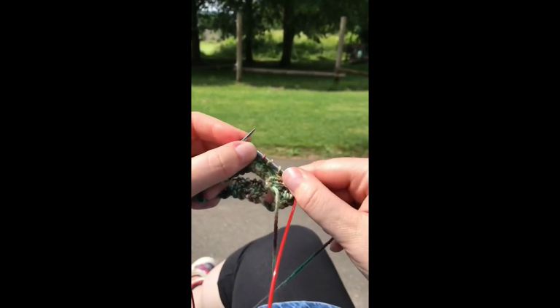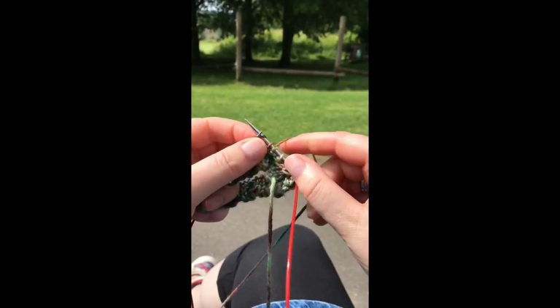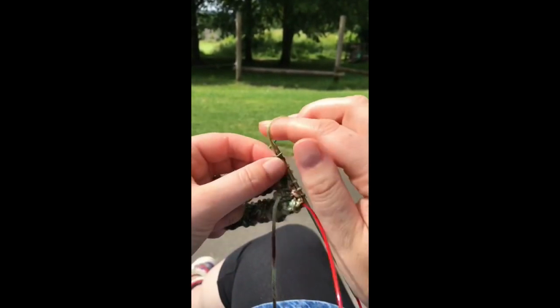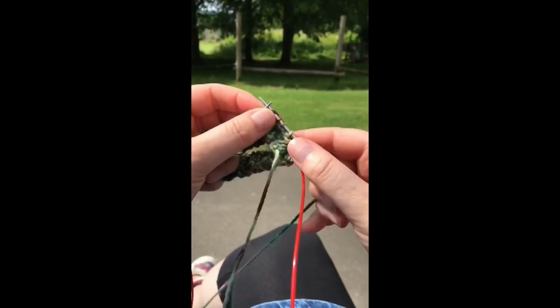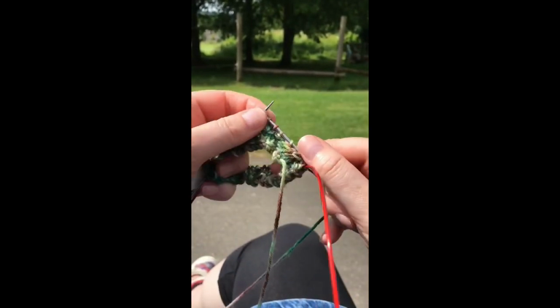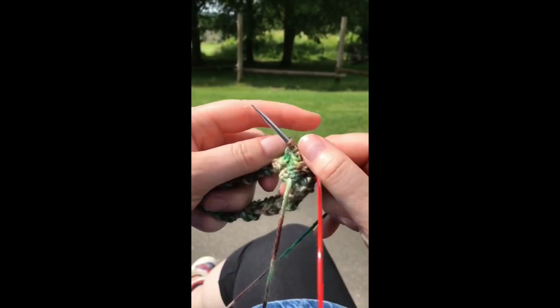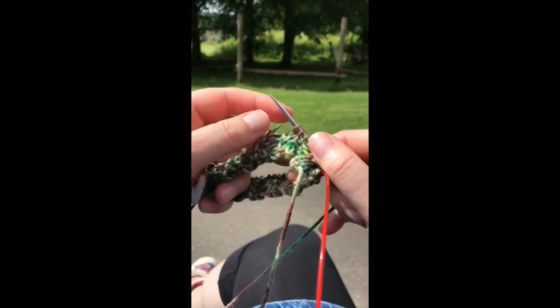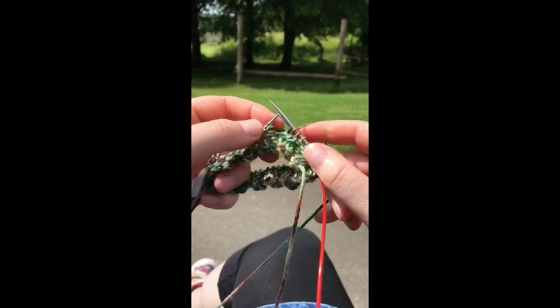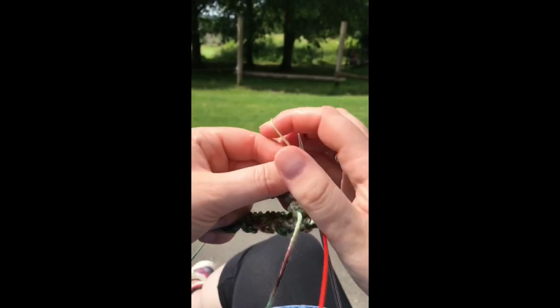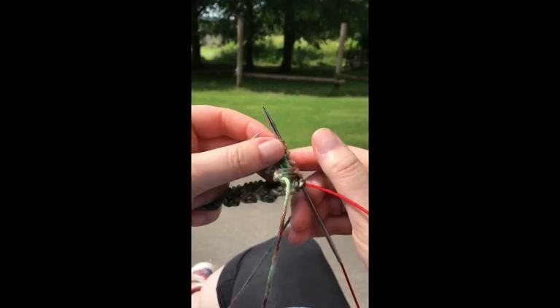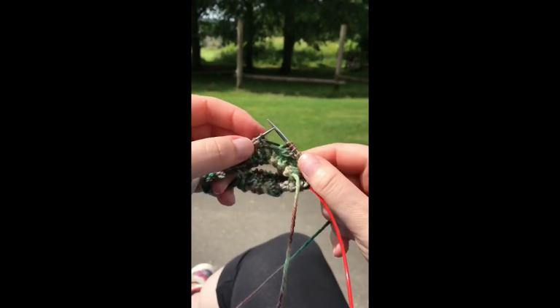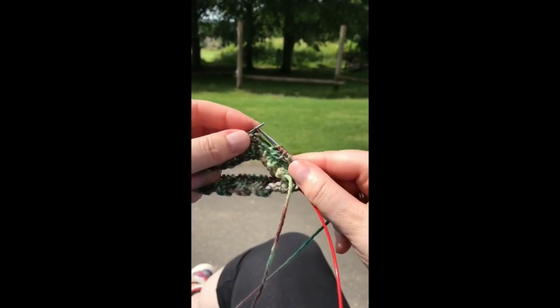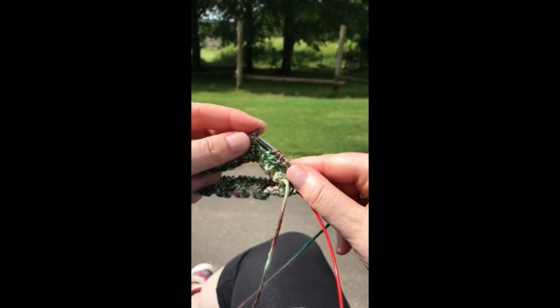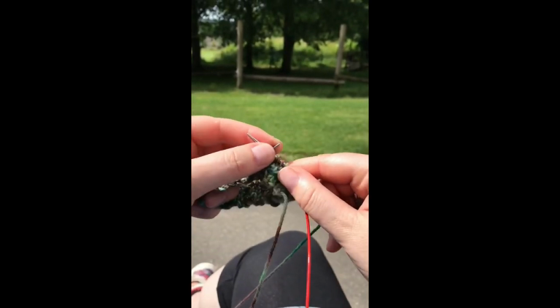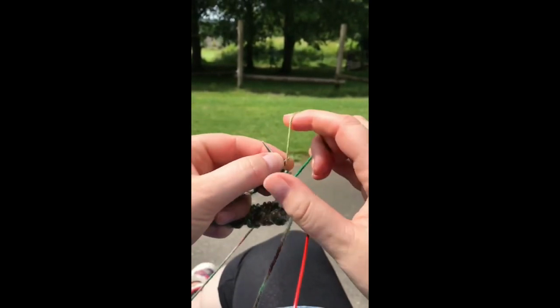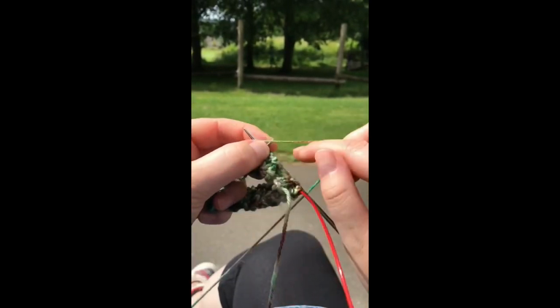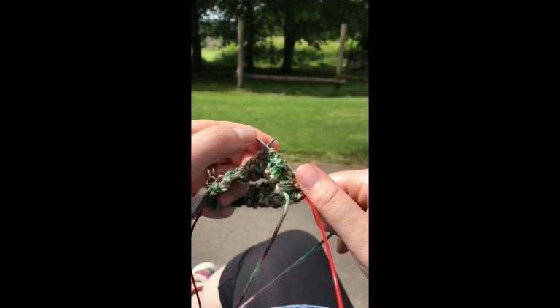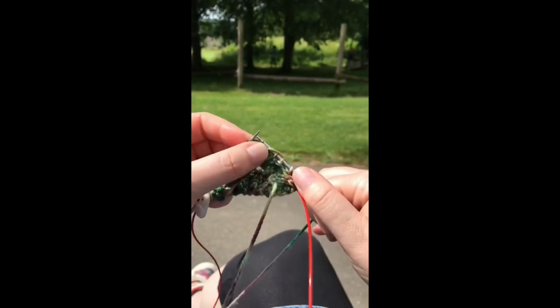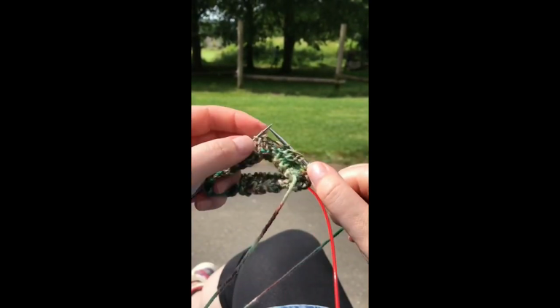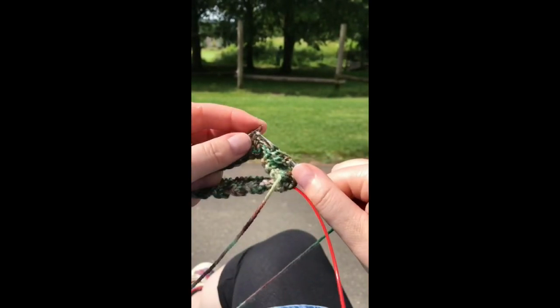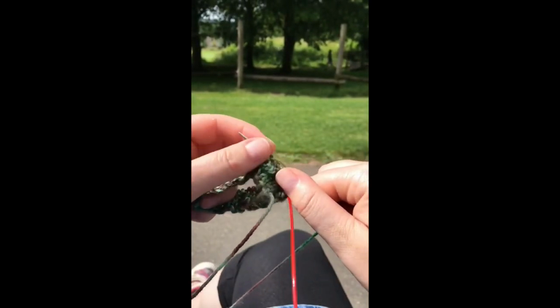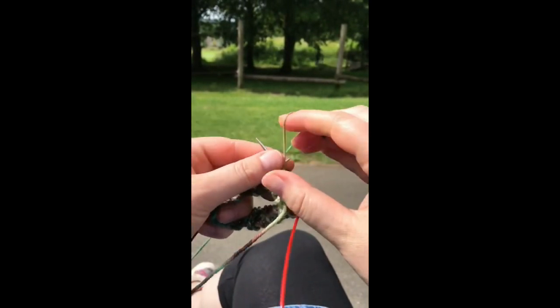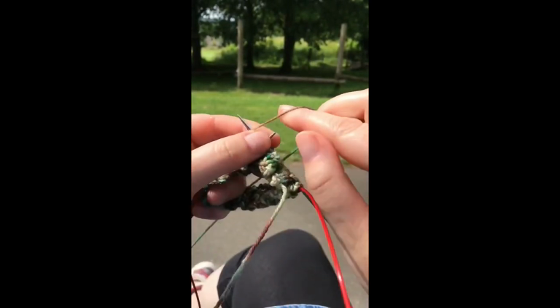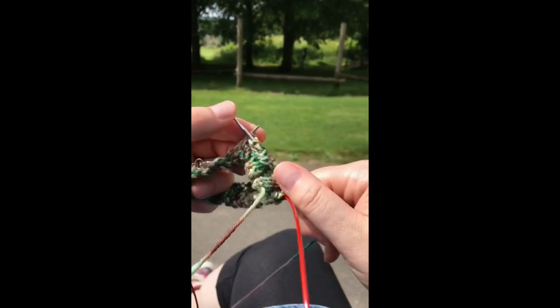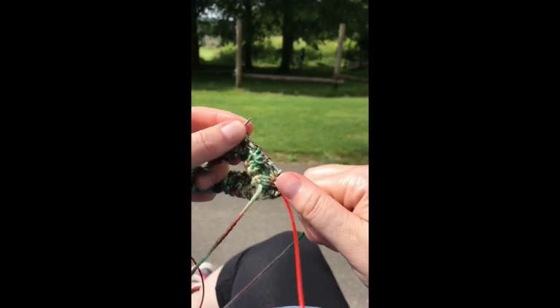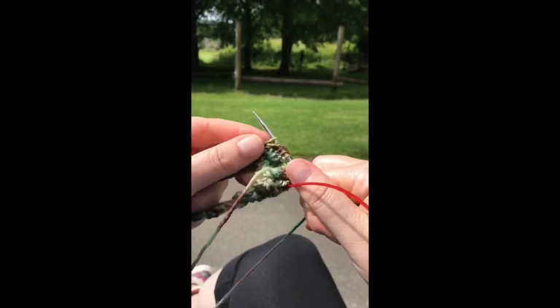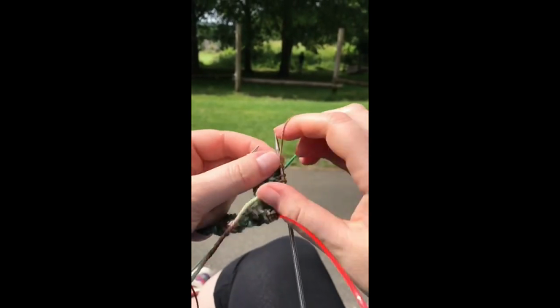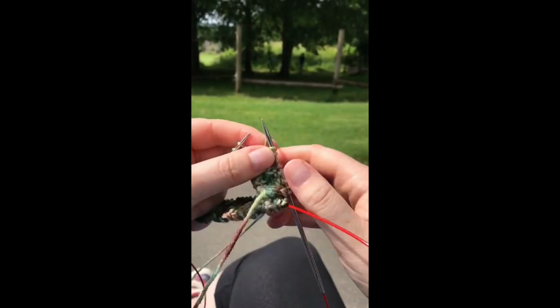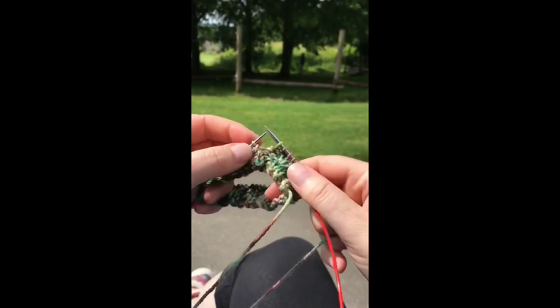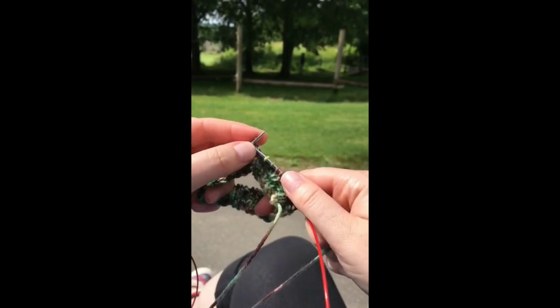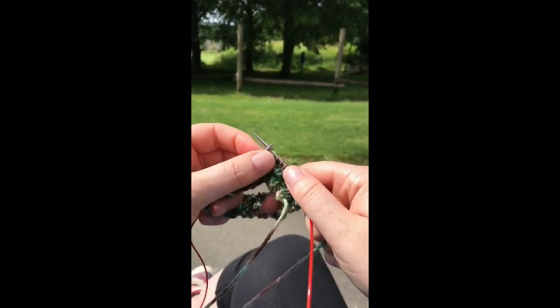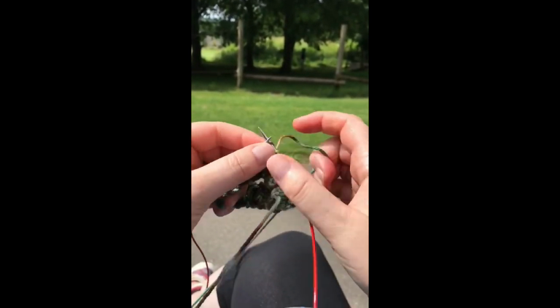It's scorching out here — it was overcast and threatening to start raining when we came out. Didn't bring any sunscreen with us!